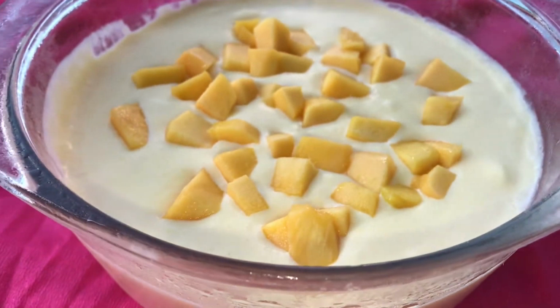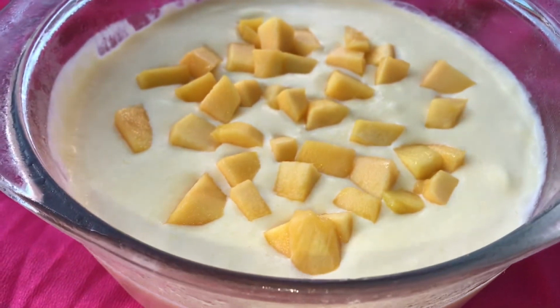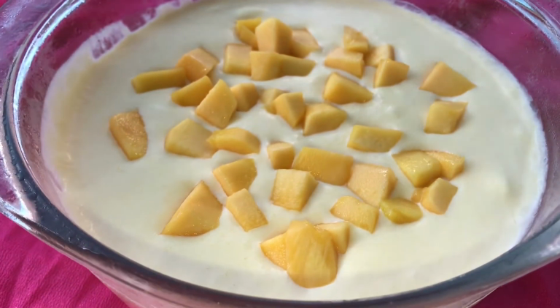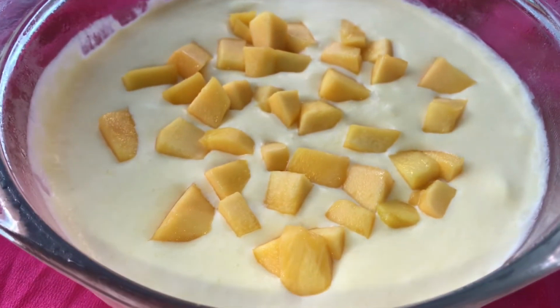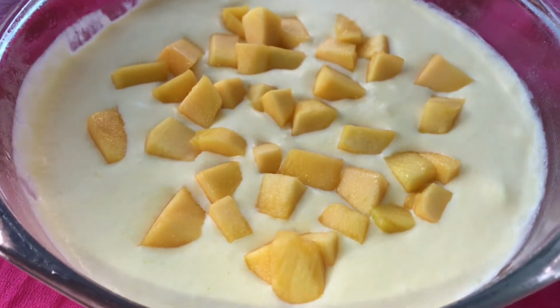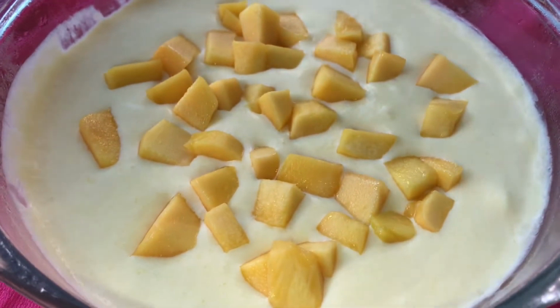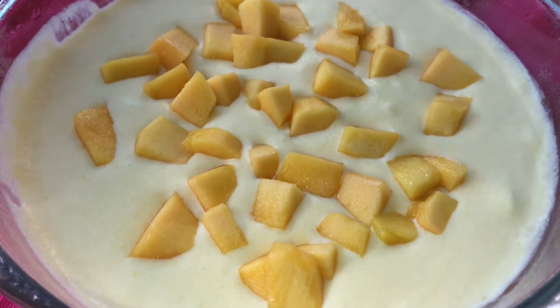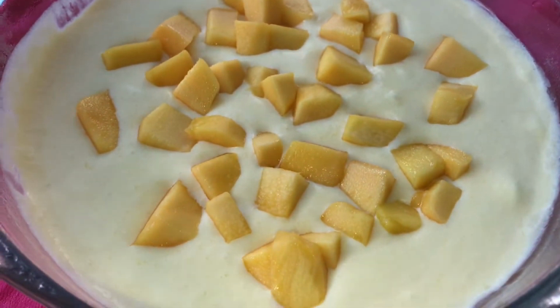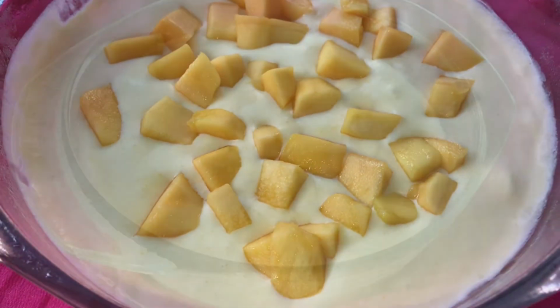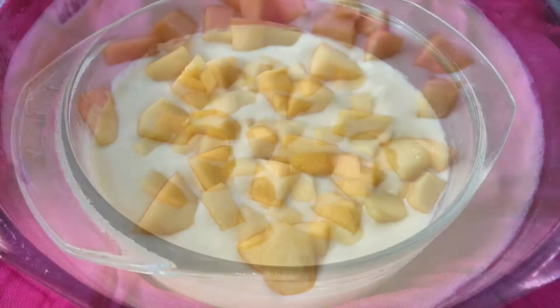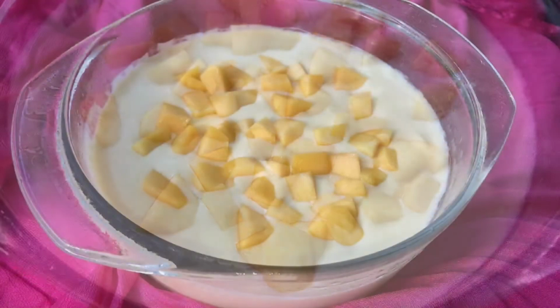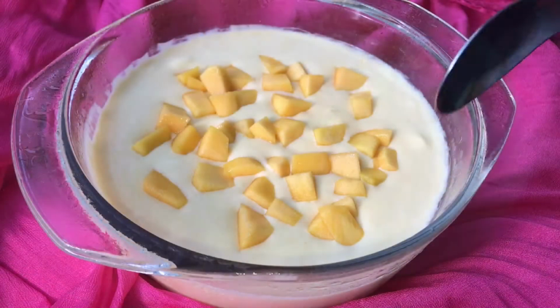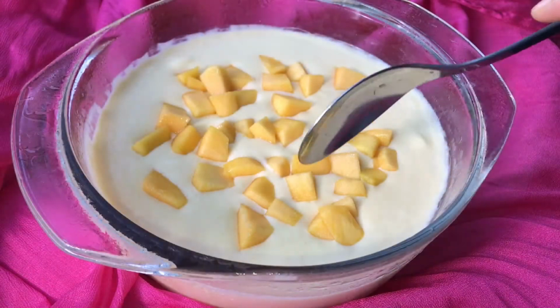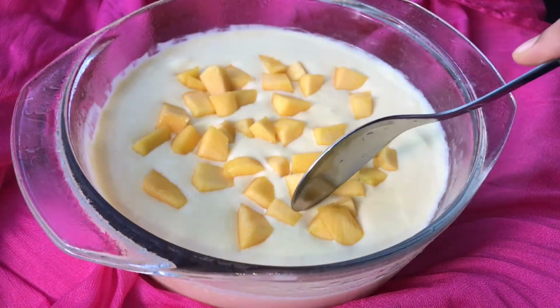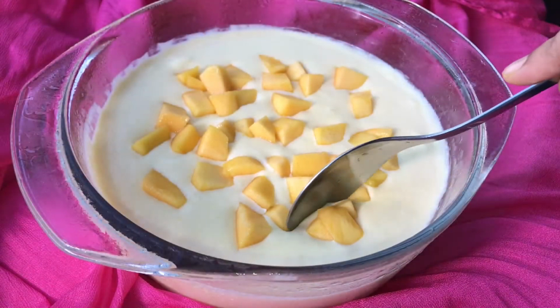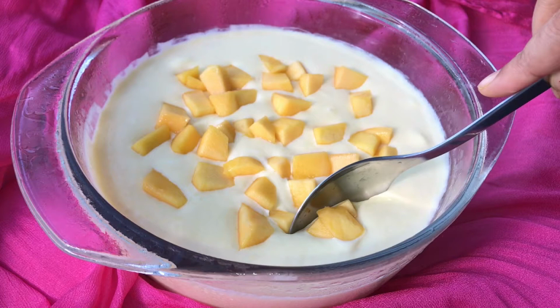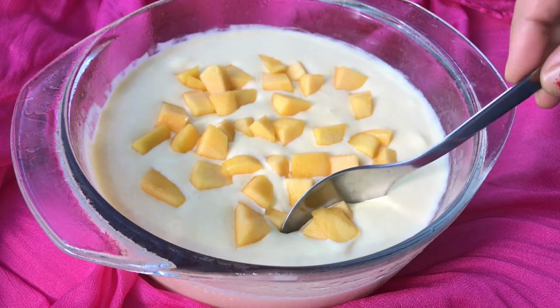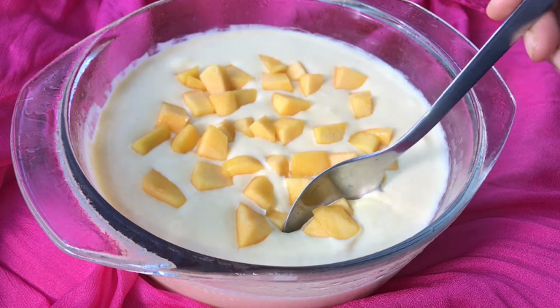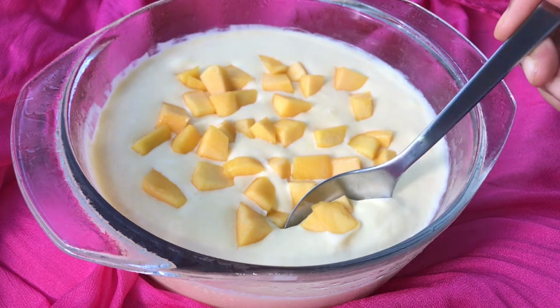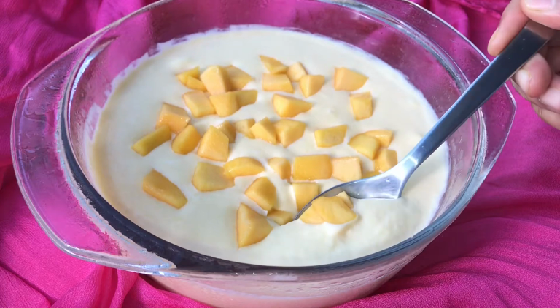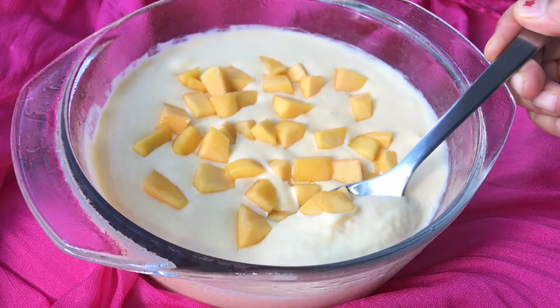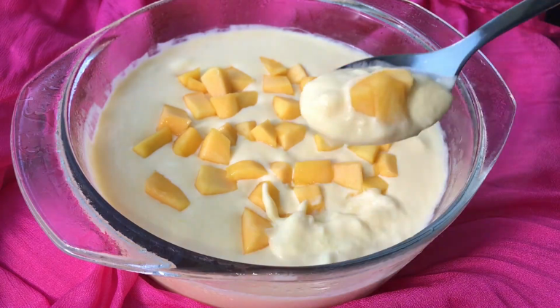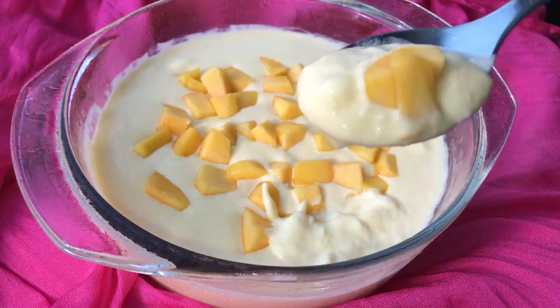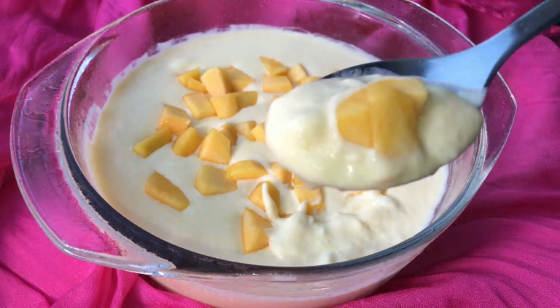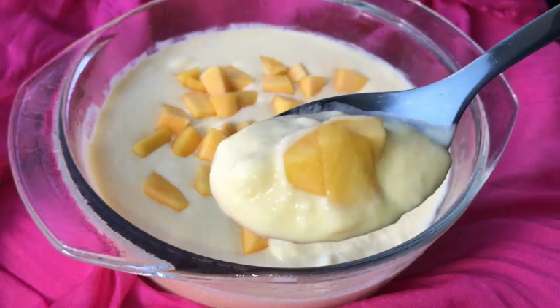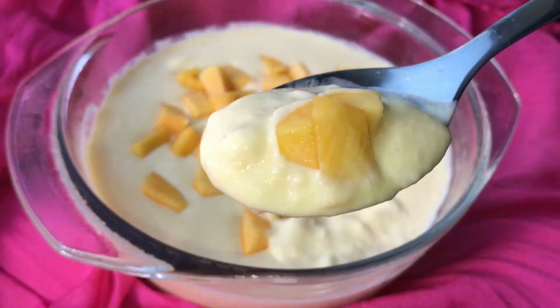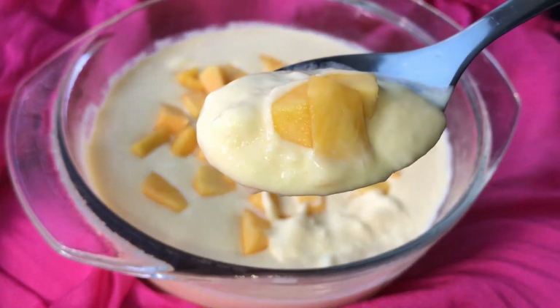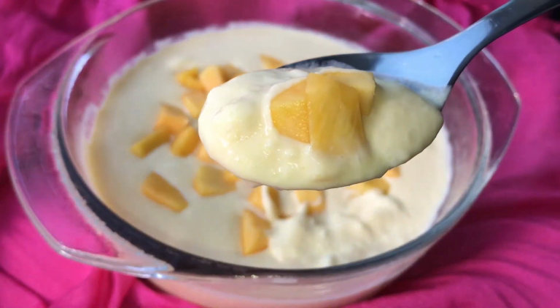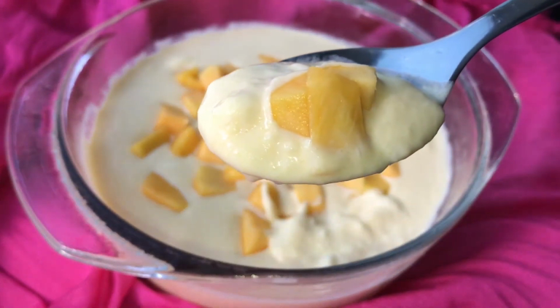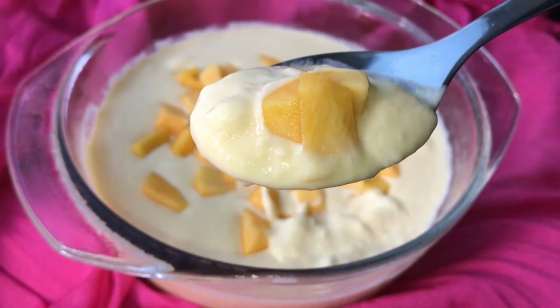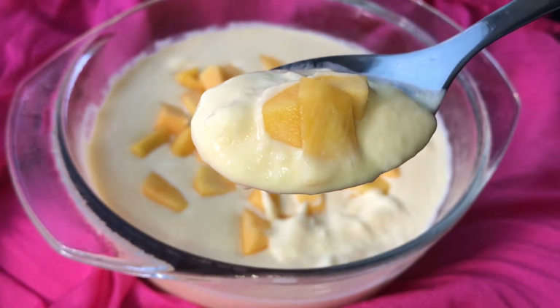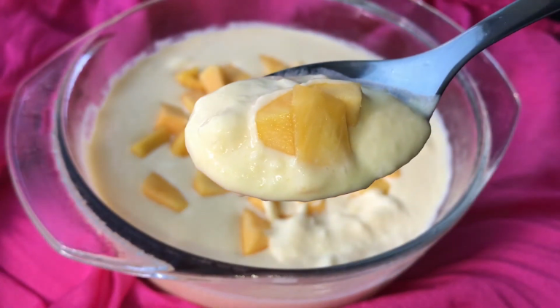Hi friends! How are you? Let's talk about mango mousse recipe. Let's go to the video.